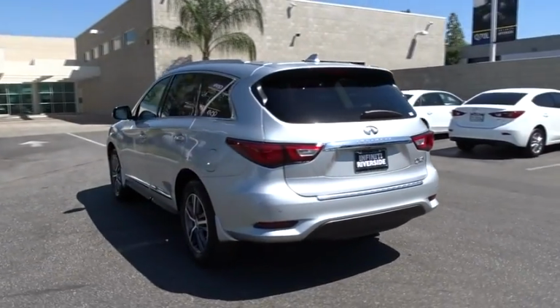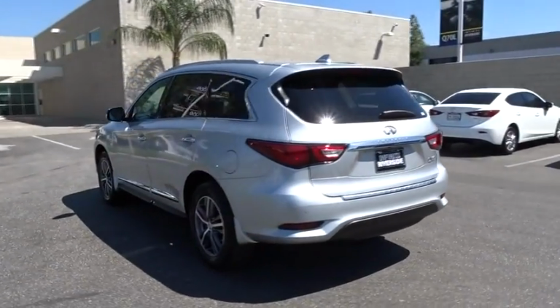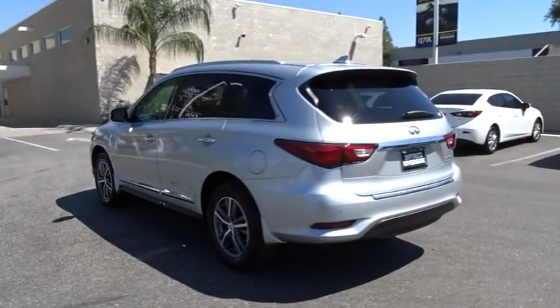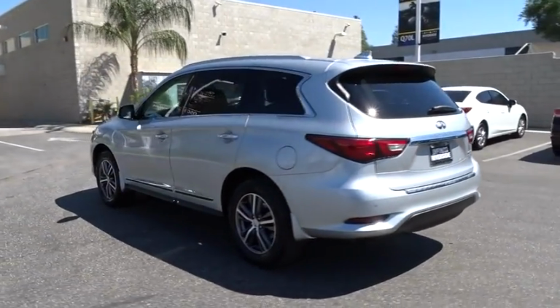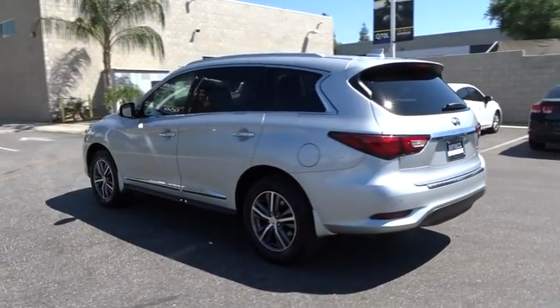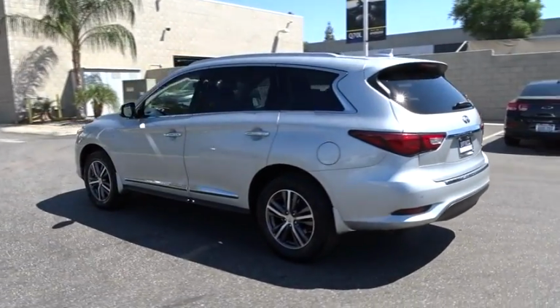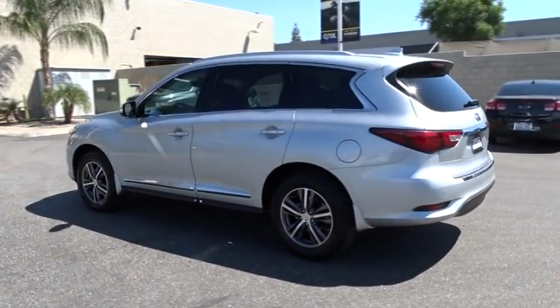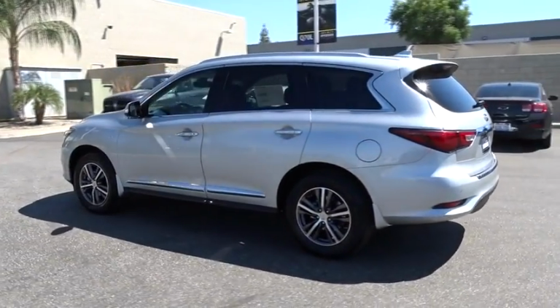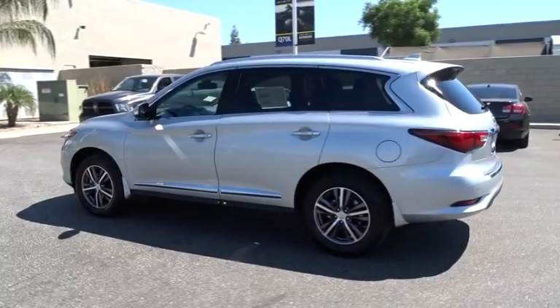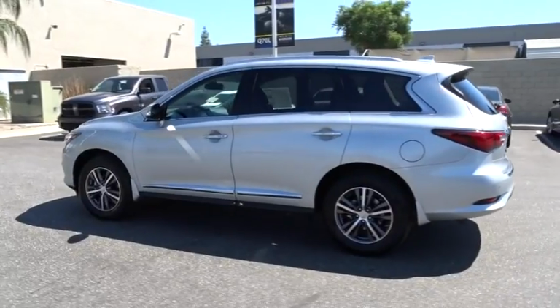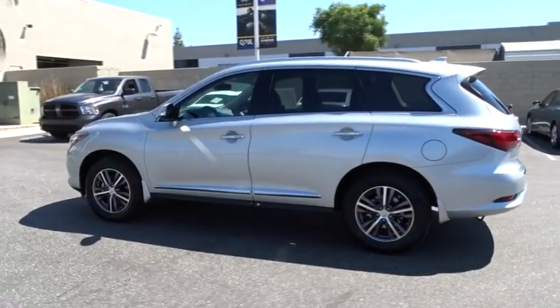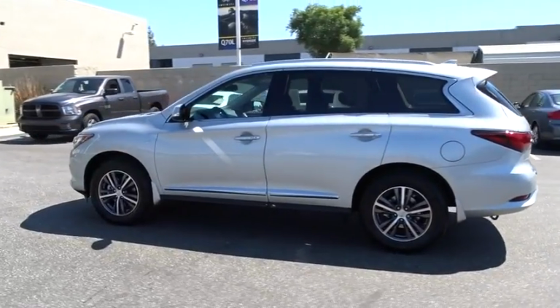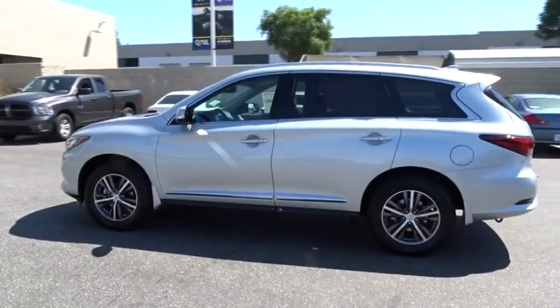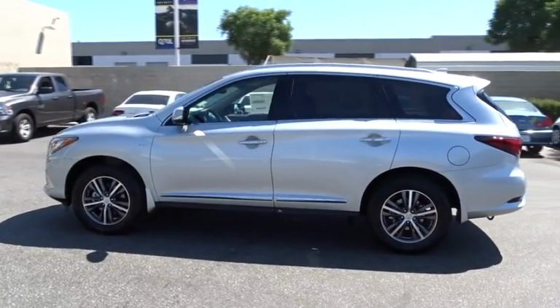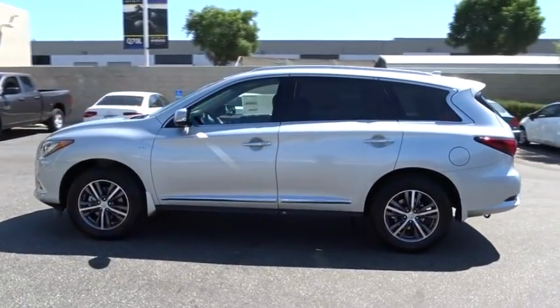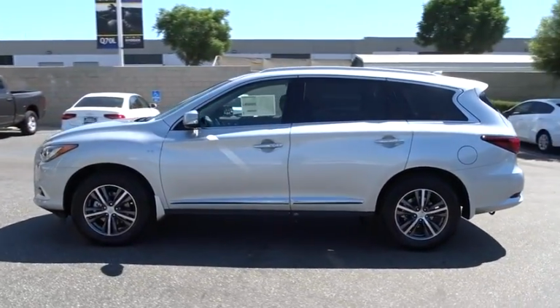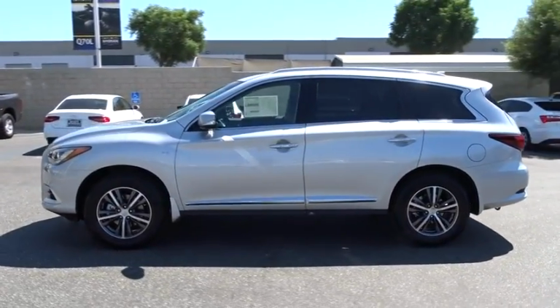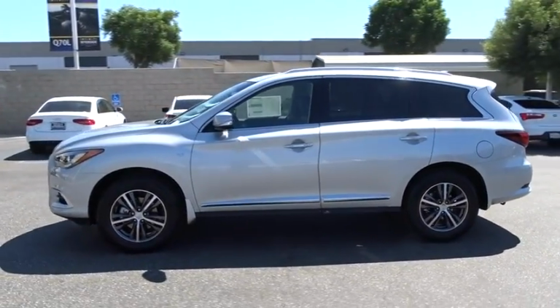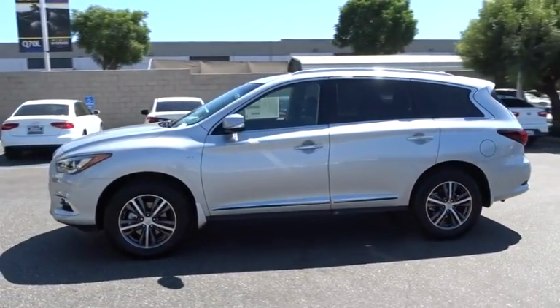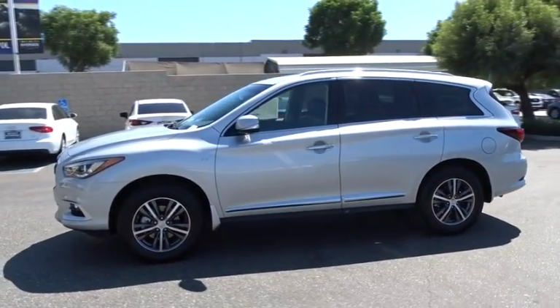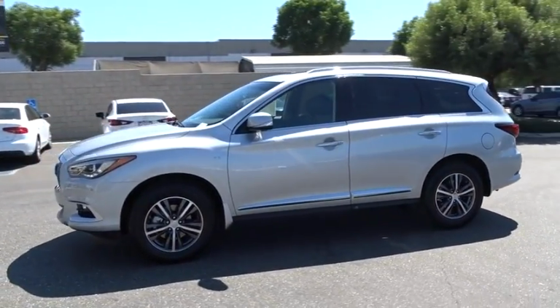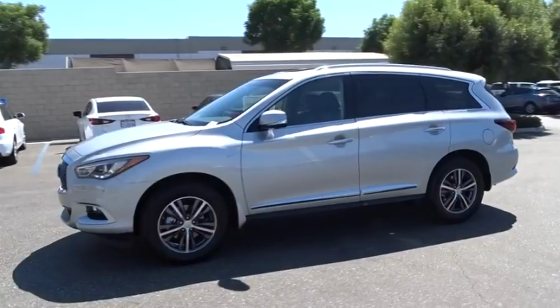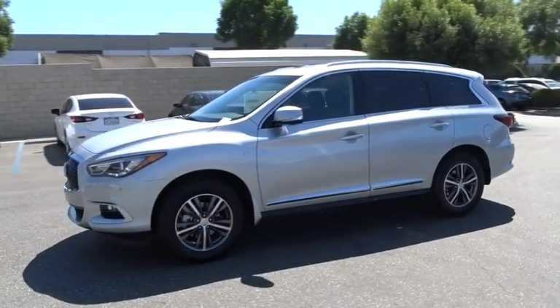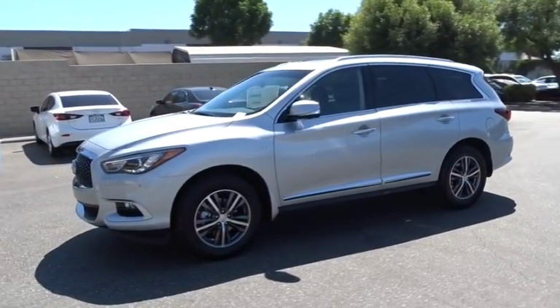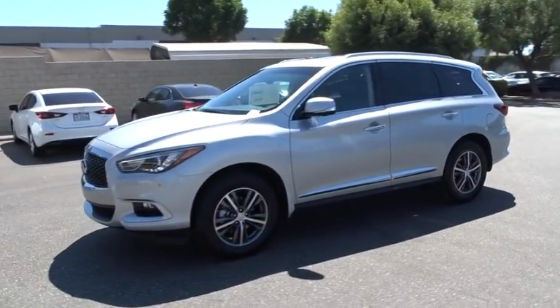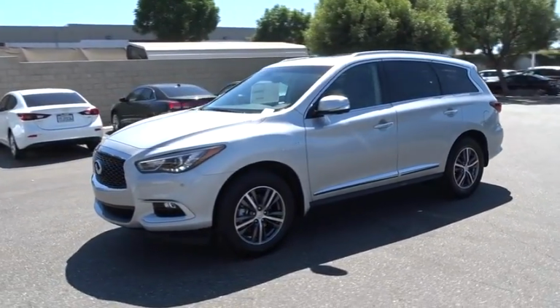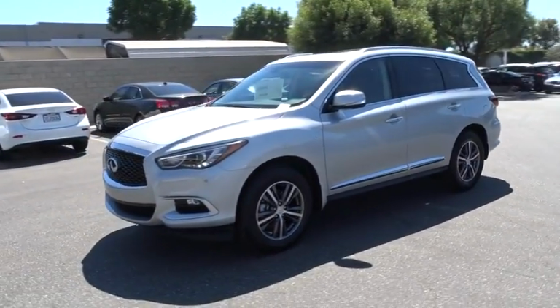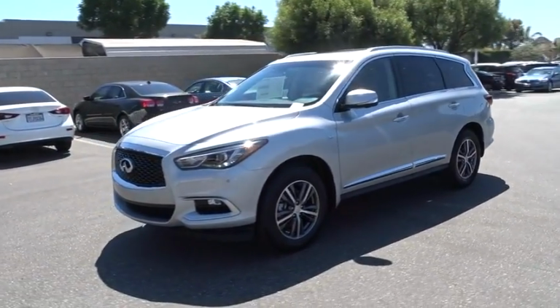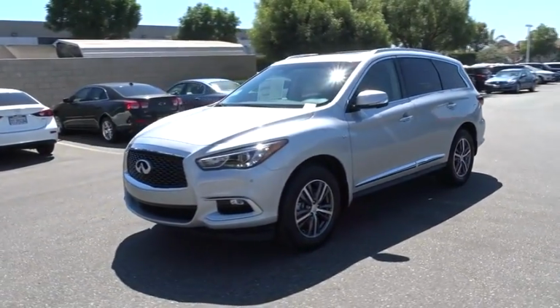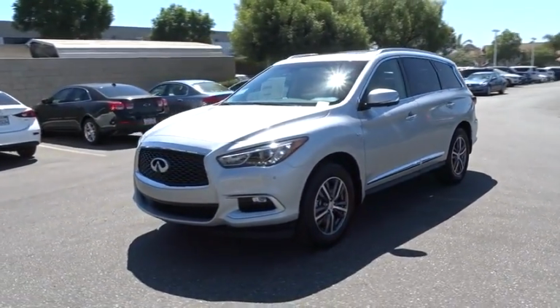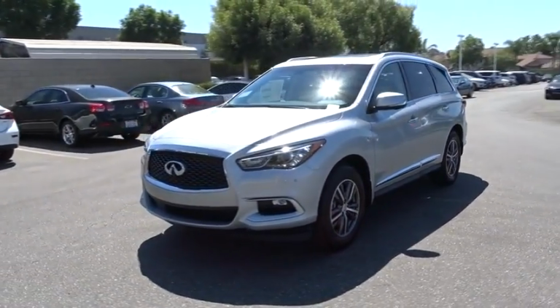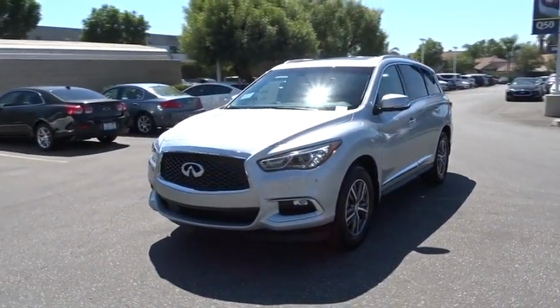Here are some of this vehicle's great options: traction control, stability control, keyless entry, steering wheel audio control, anti-lock braking system, power liftgate, power passenger seat, backup camera.